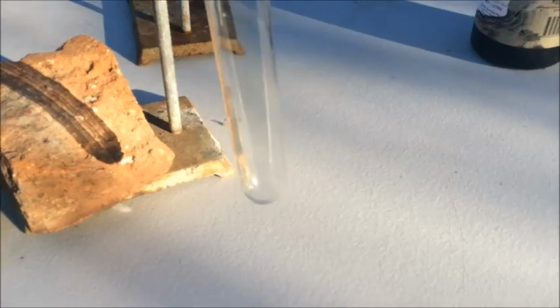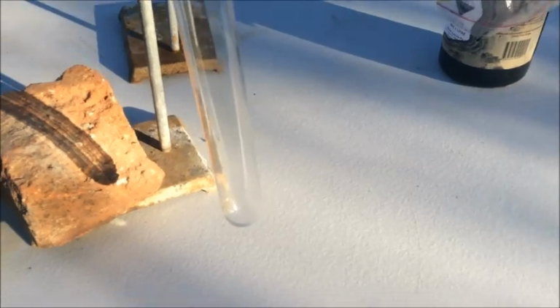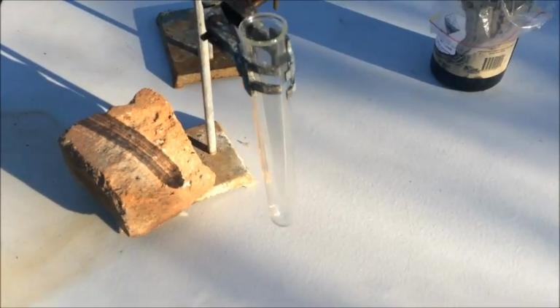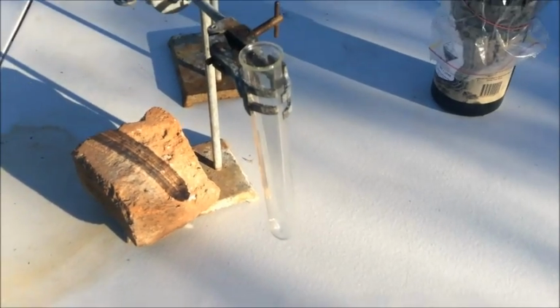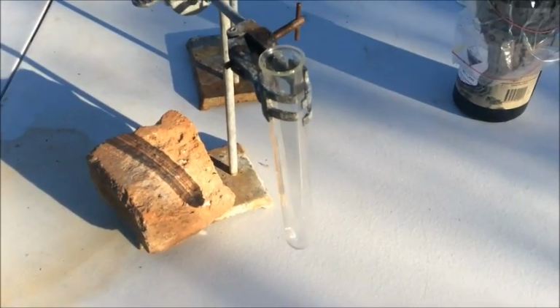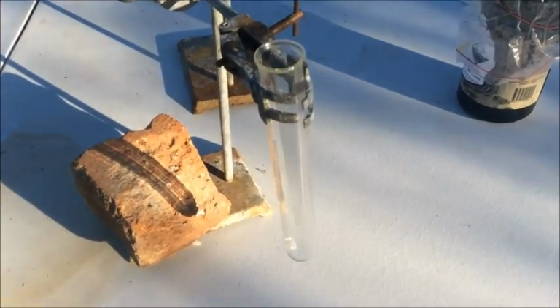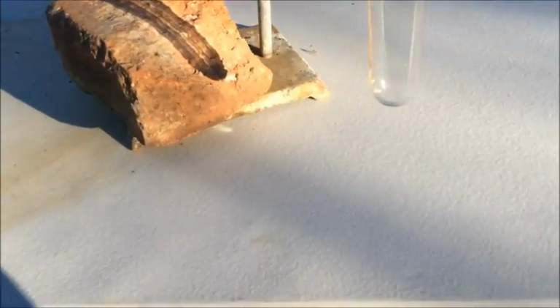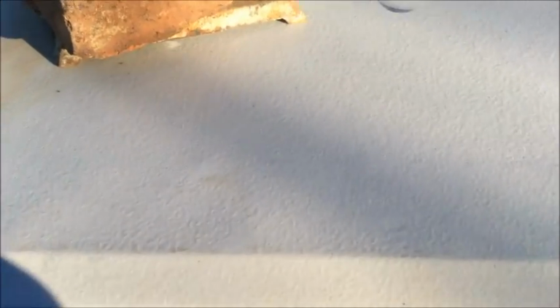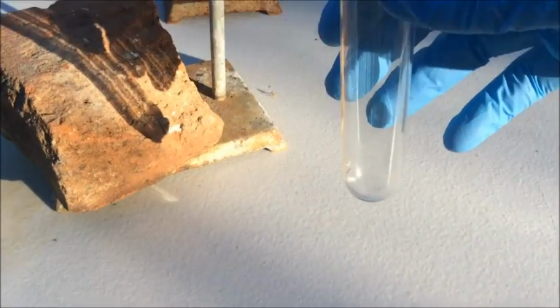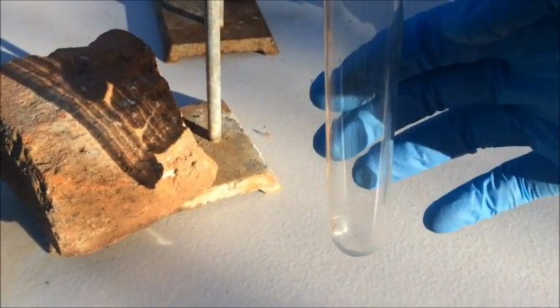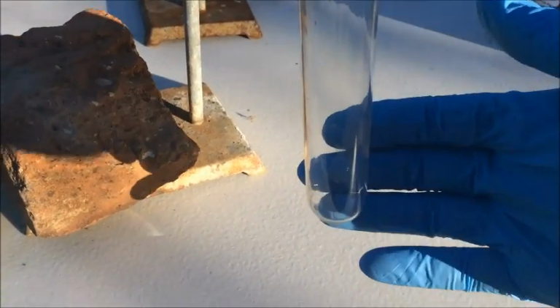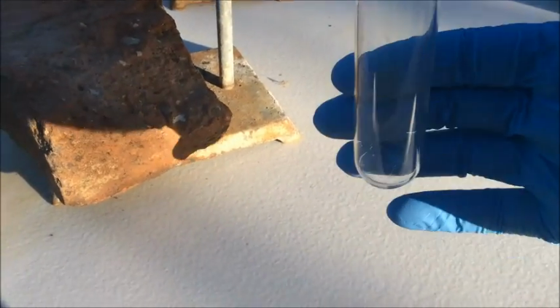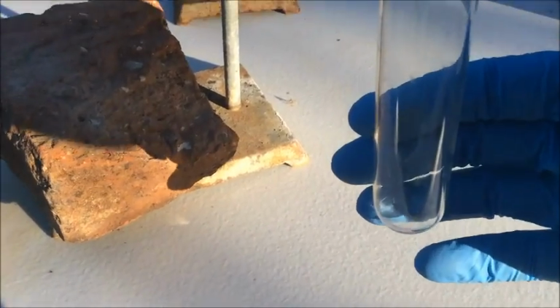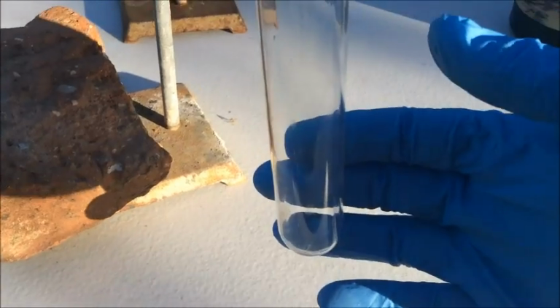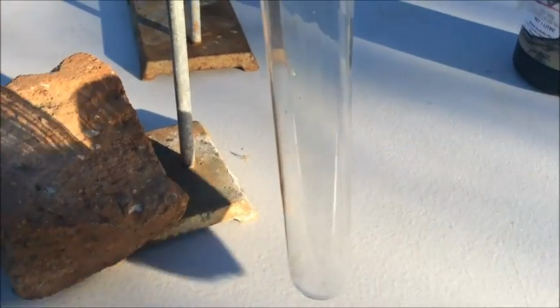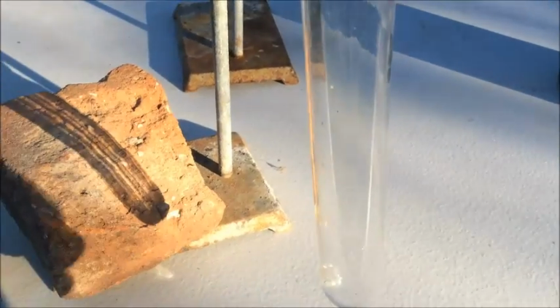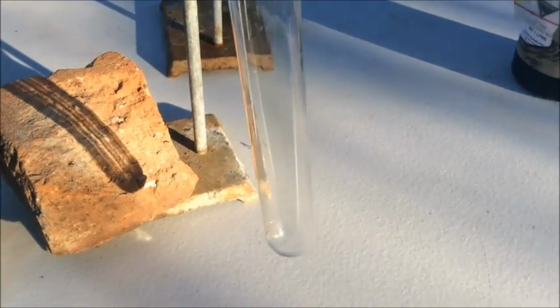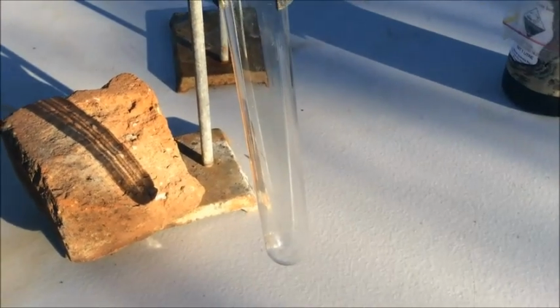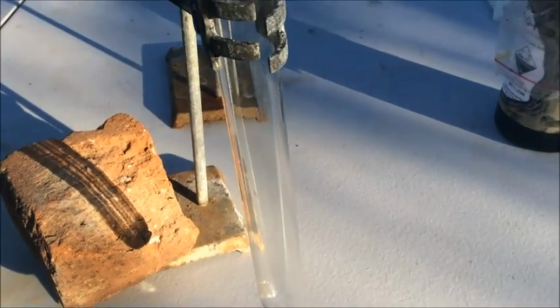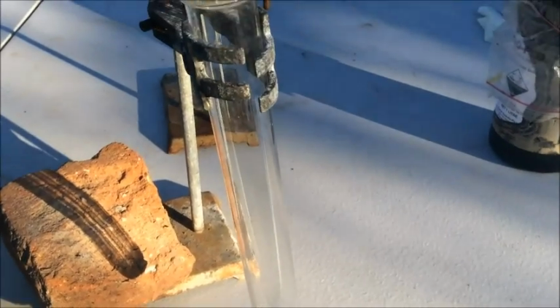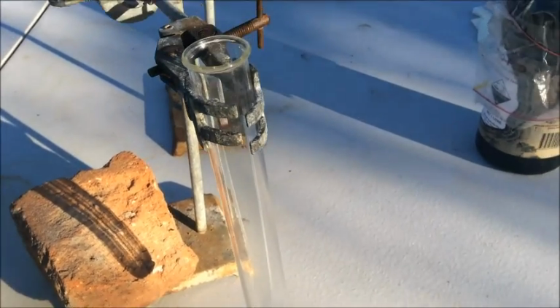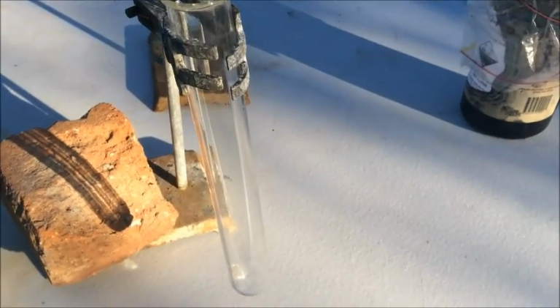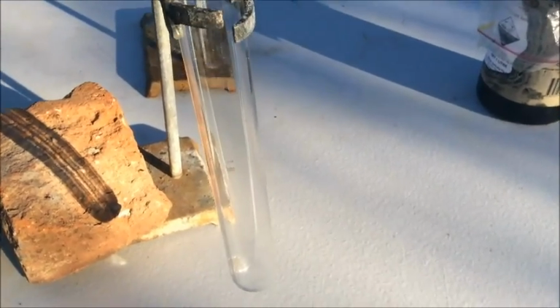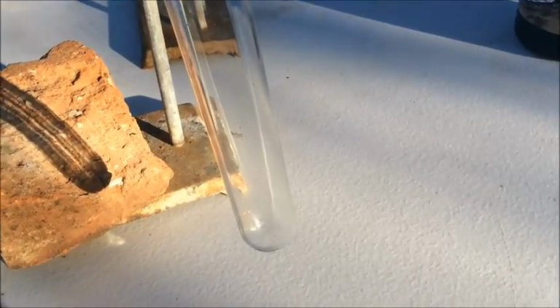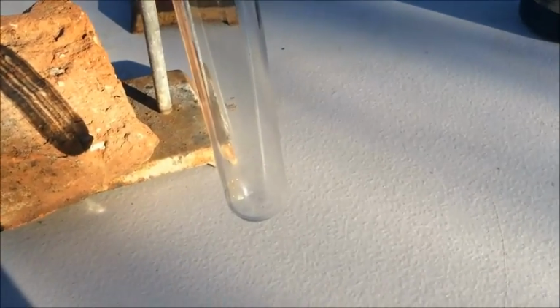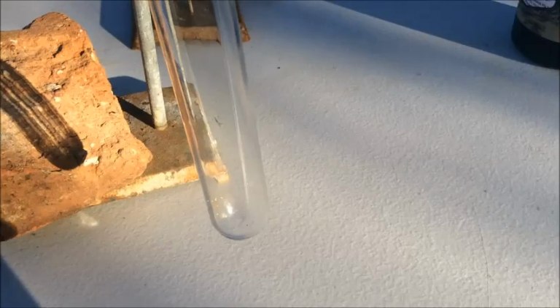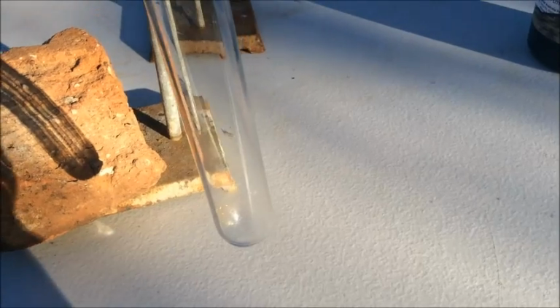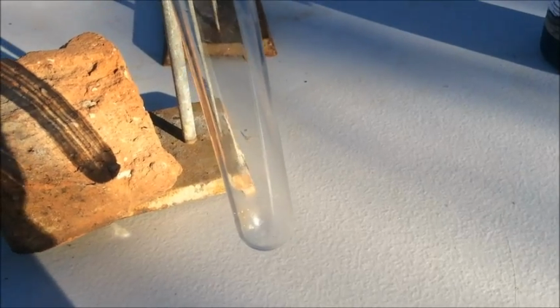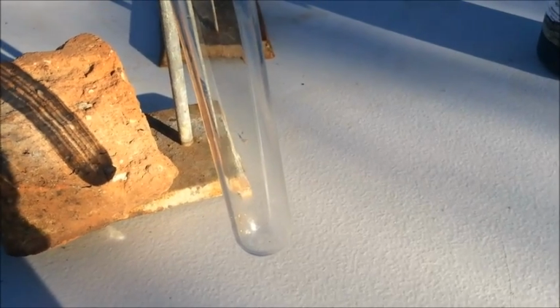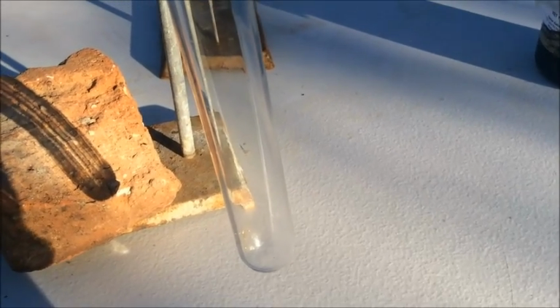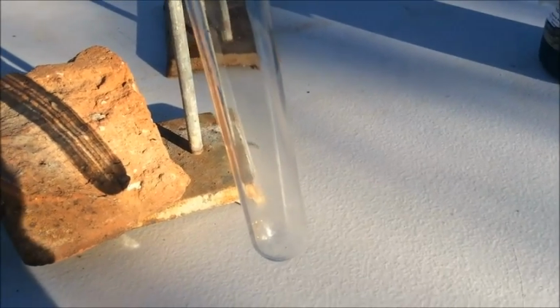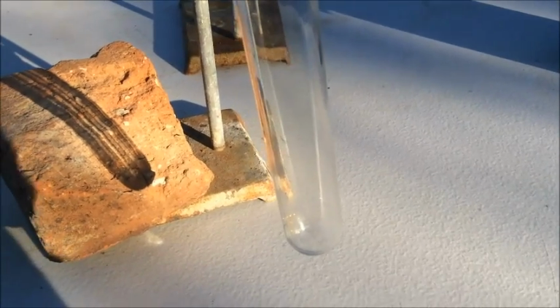Hello again. OK, here is a test tube. Nothing too exciting, although it's actually a bit of a rarity that I actually use test tubes in my lab, because I do a lot of big scale stuff, not really too much test tube scale stuff.